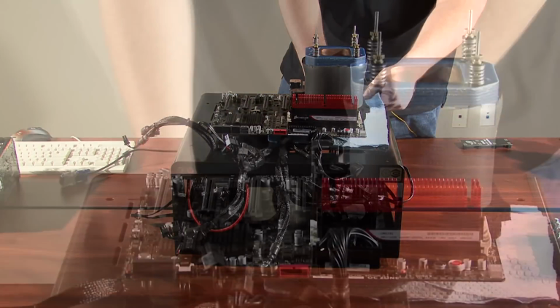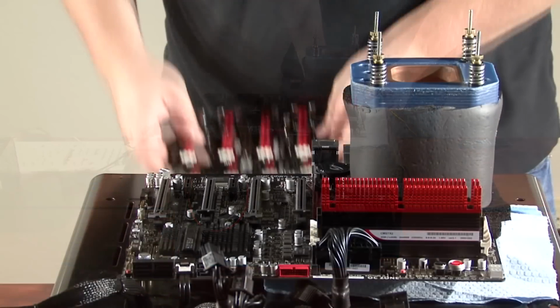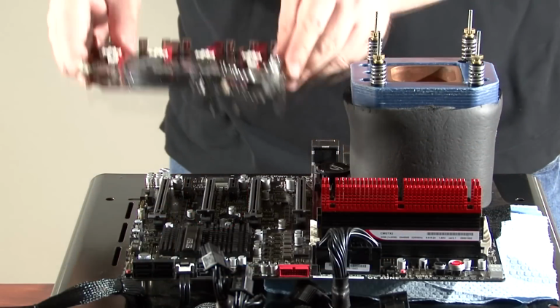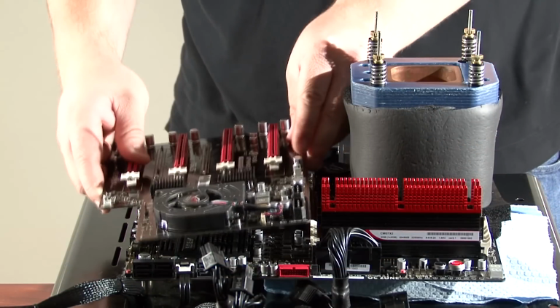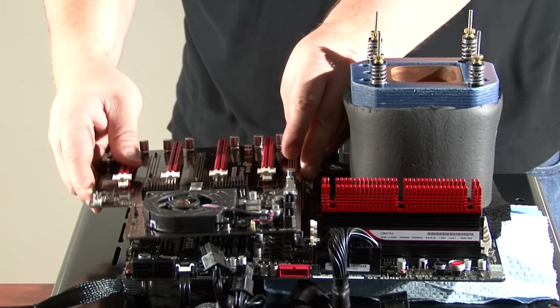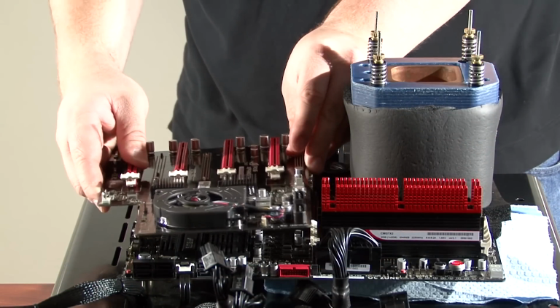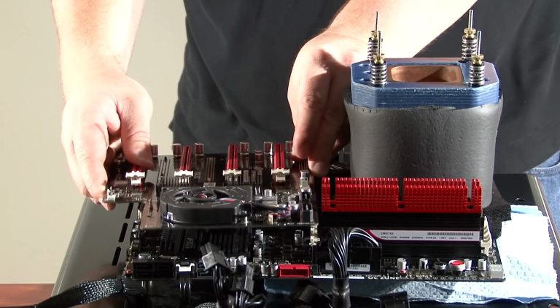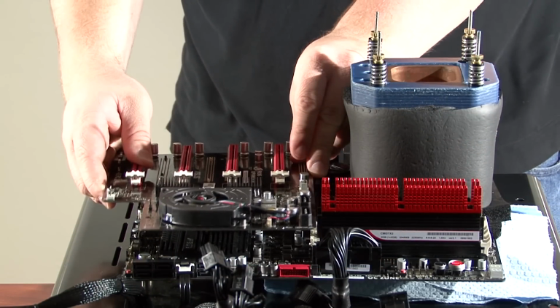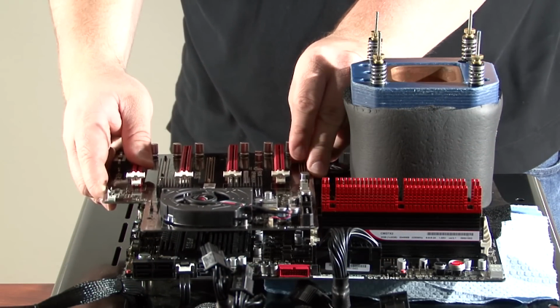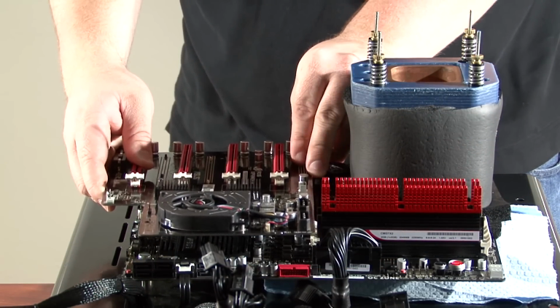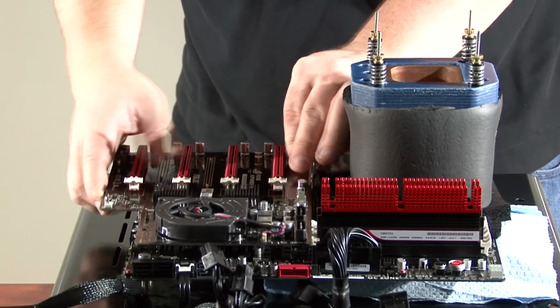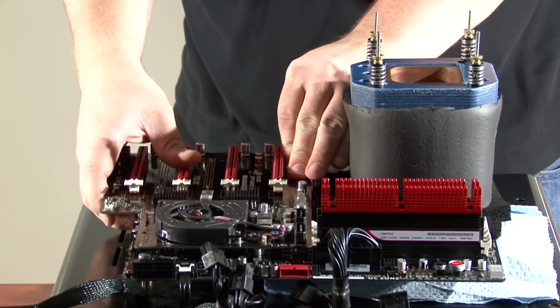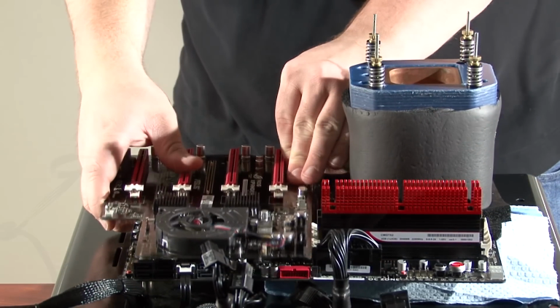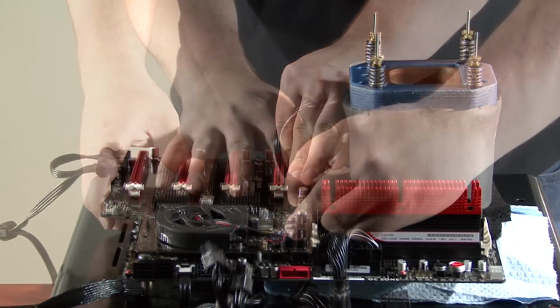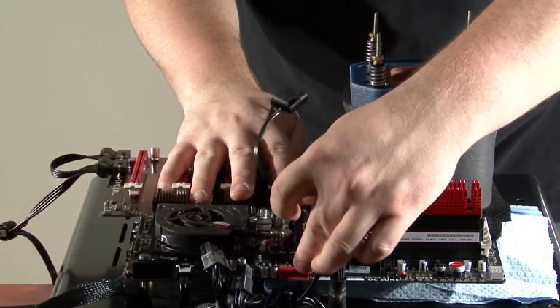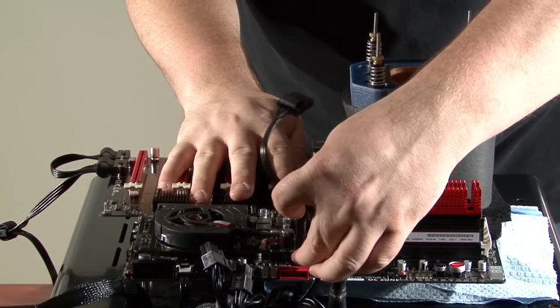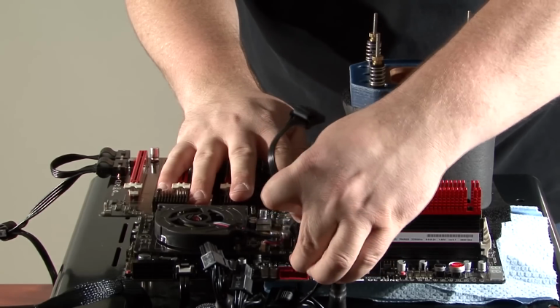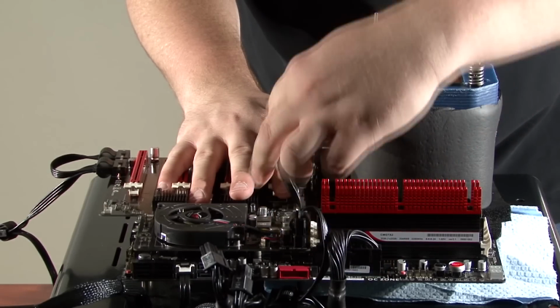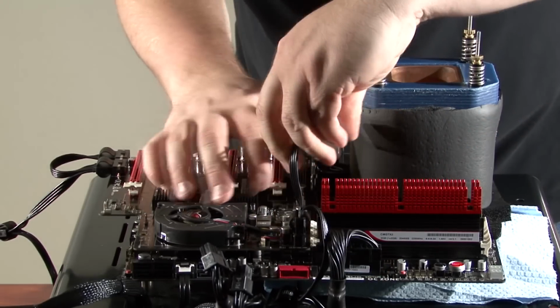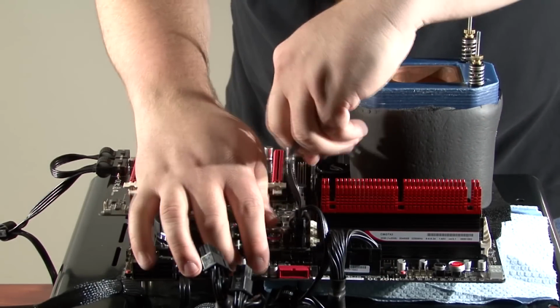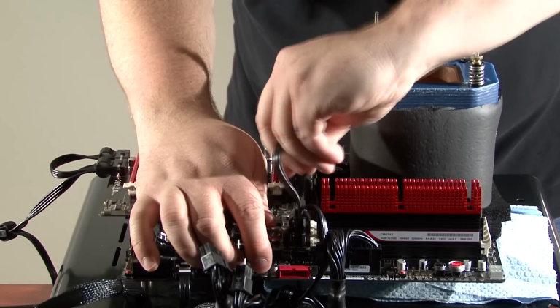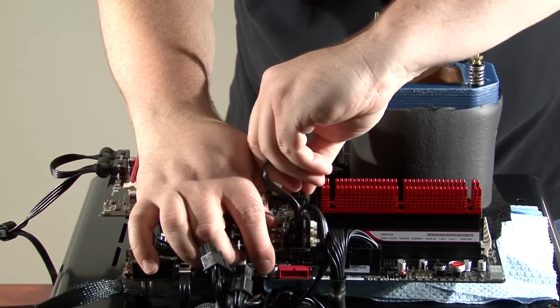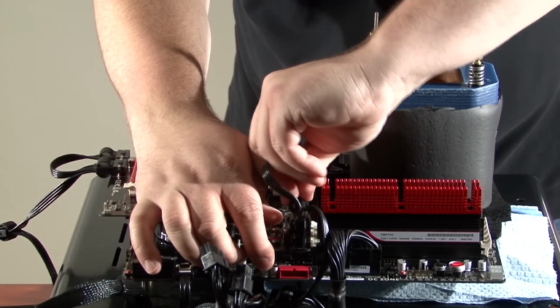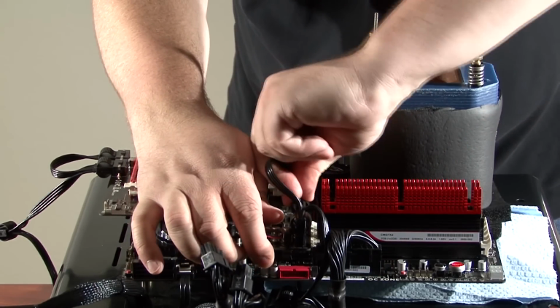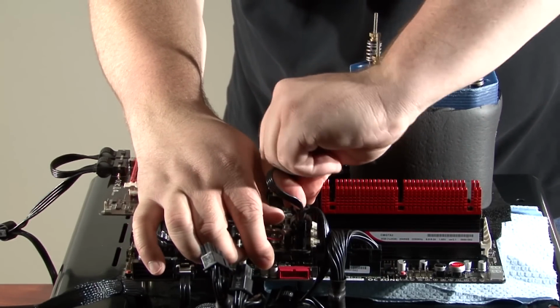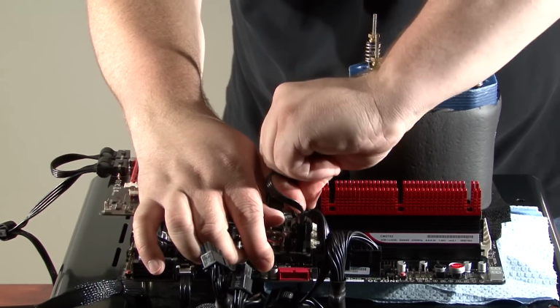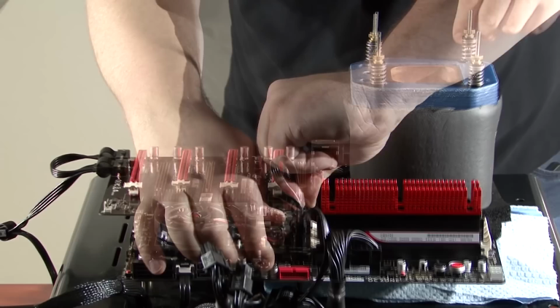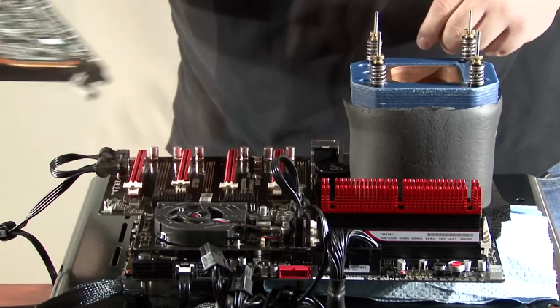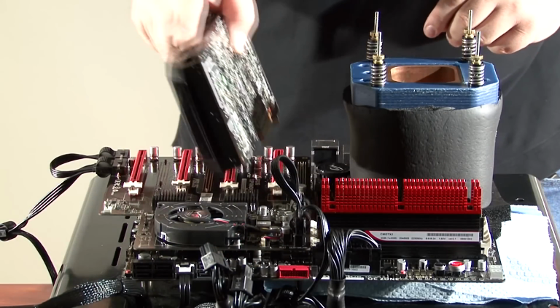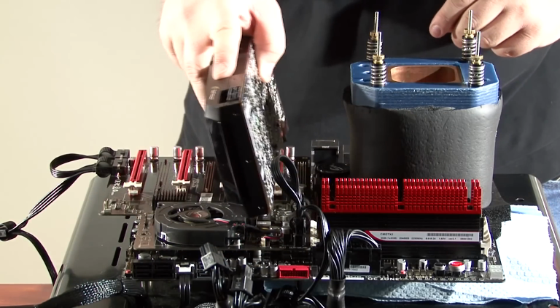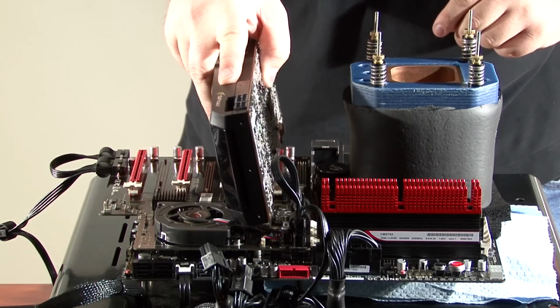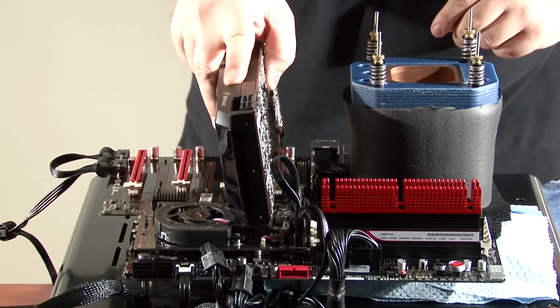The ROG Expander is installed on the motherboard to allow the video cards to run in four-way SLI. It requires additional power so the four Molex connectors are plugged in. Now we are ready to plug in our graphics cards.